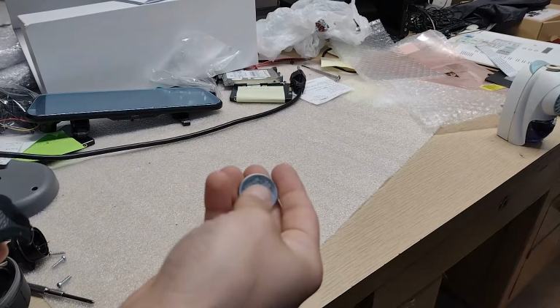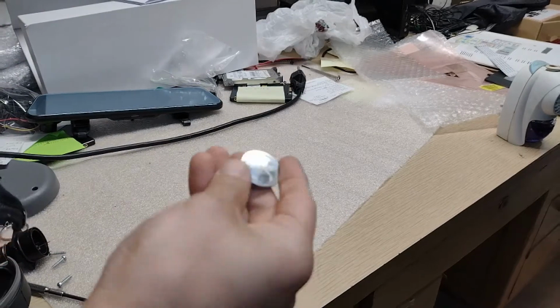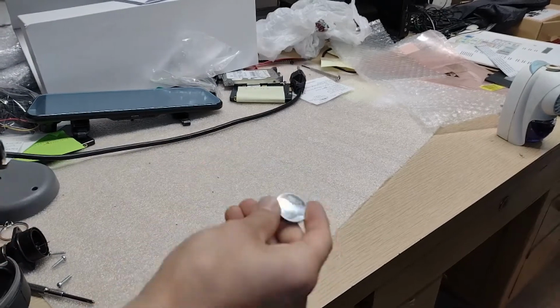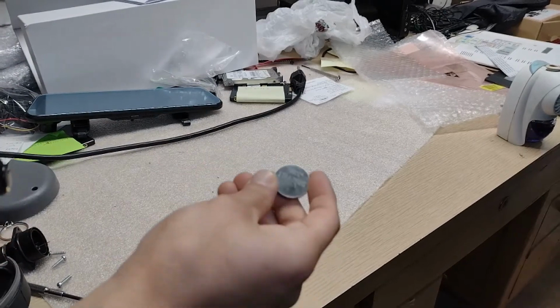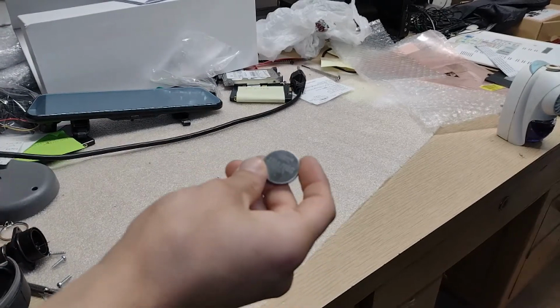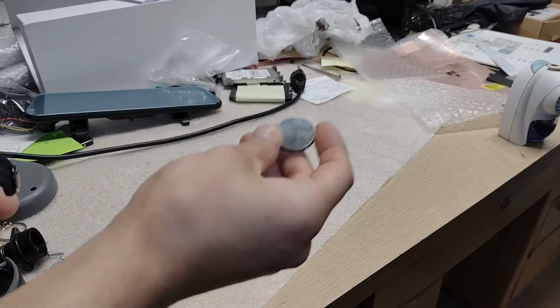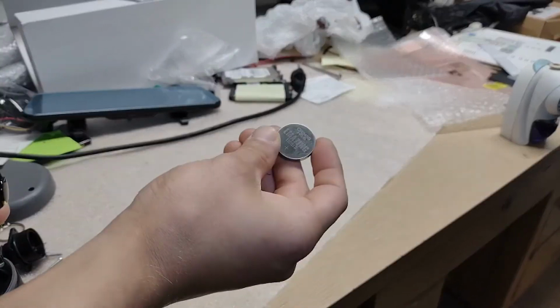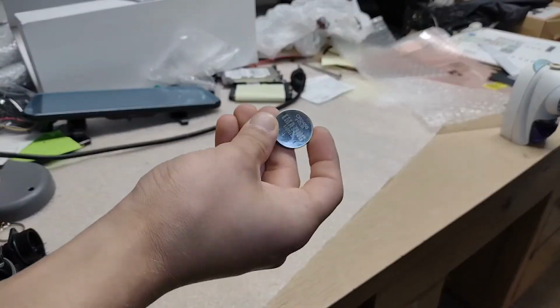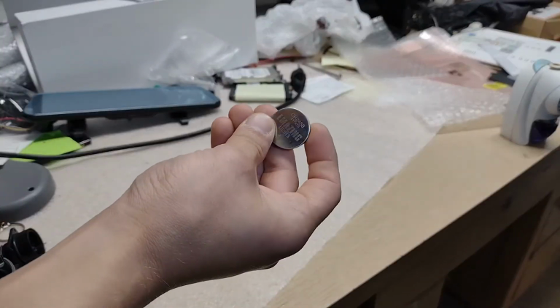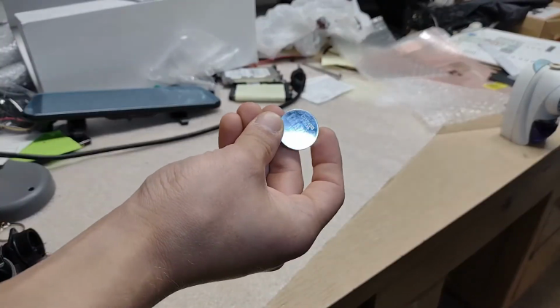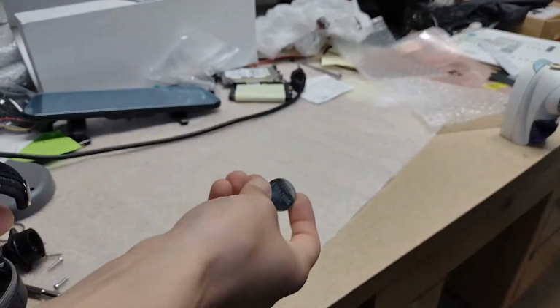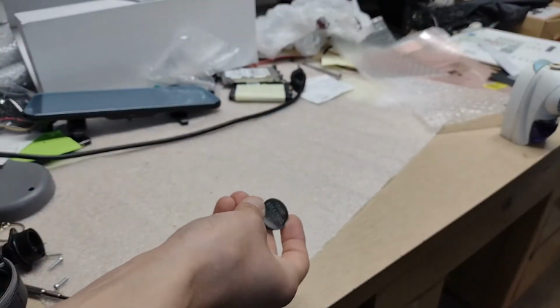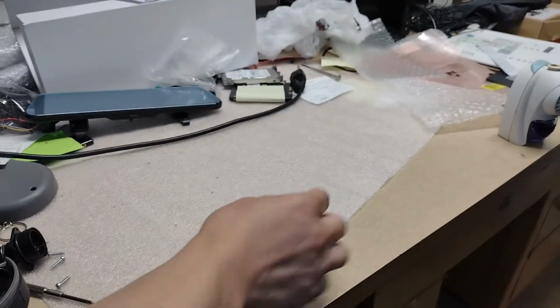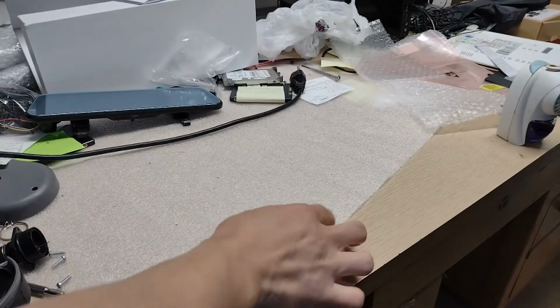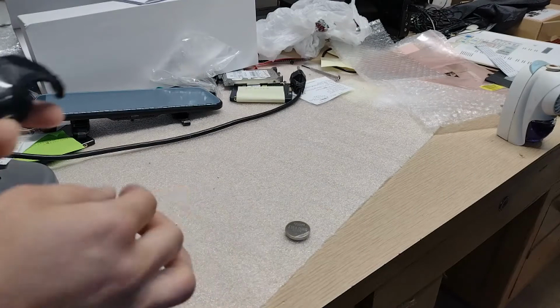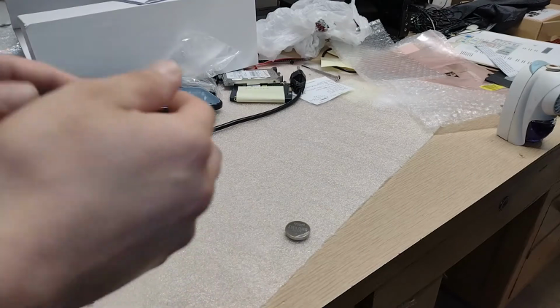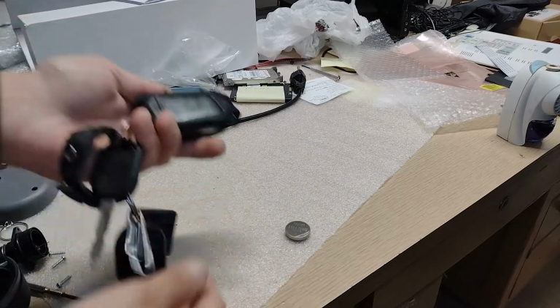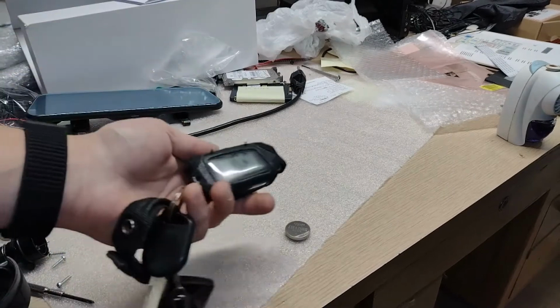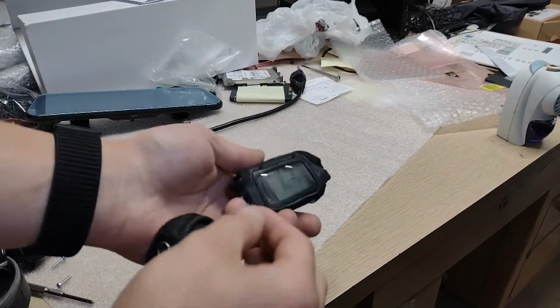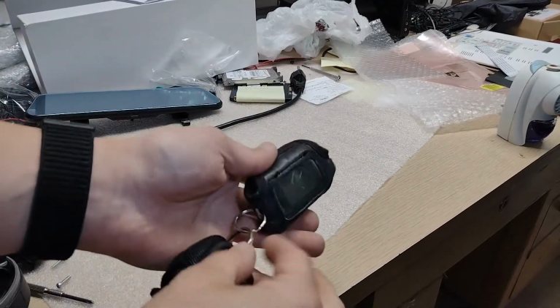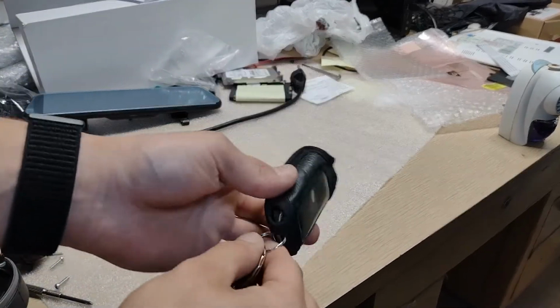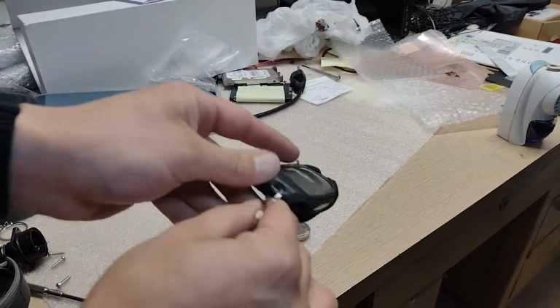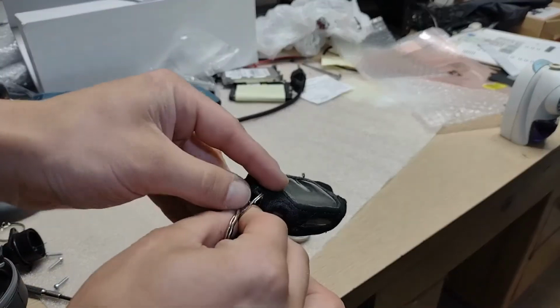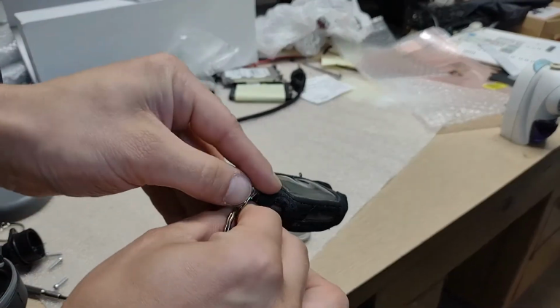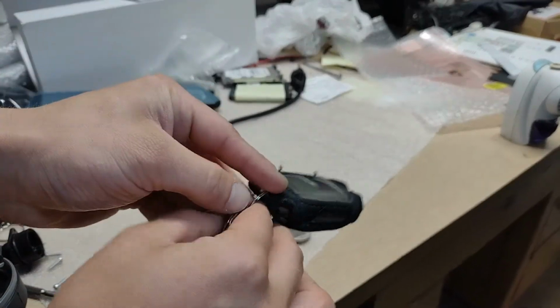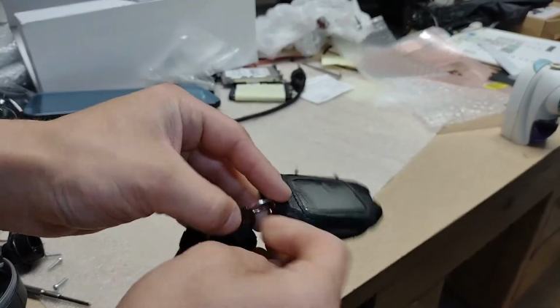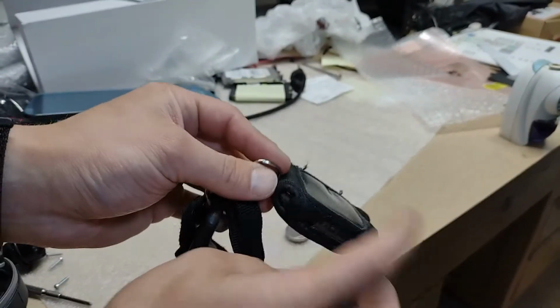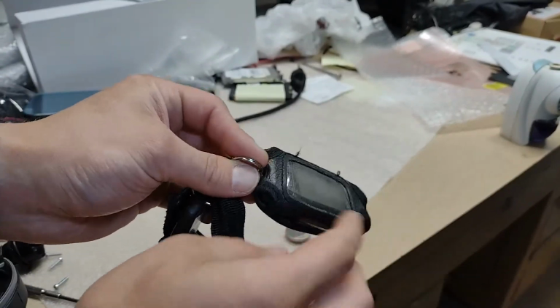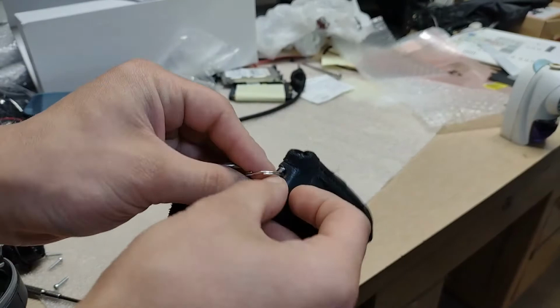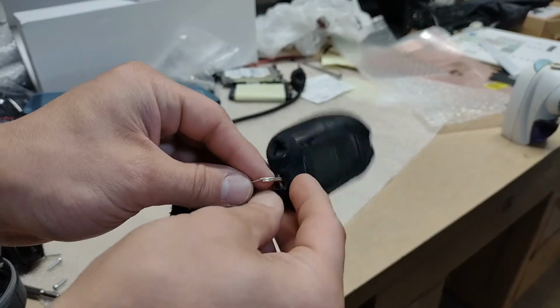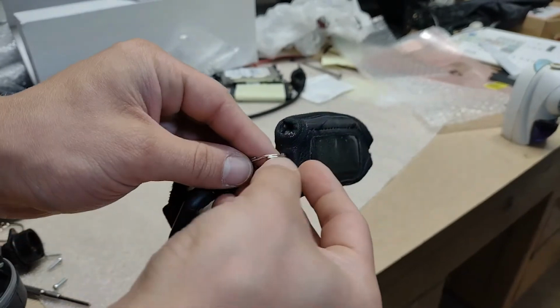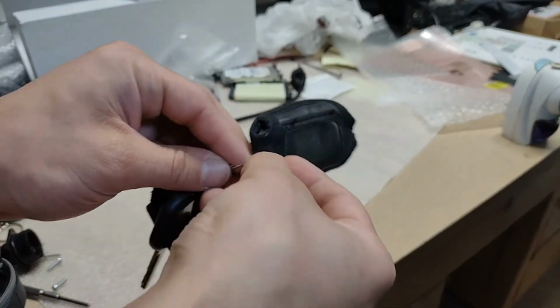It's going to be a CR2450 battery — I'll put that down right here. First off, you've got to get it off your keychain and take the case off if you have one on it.